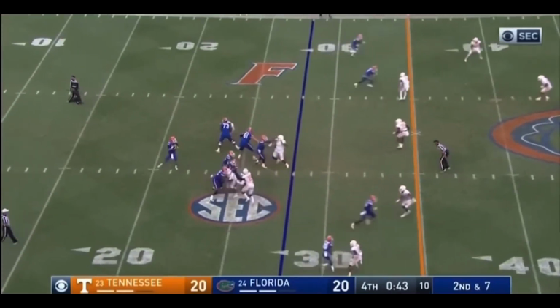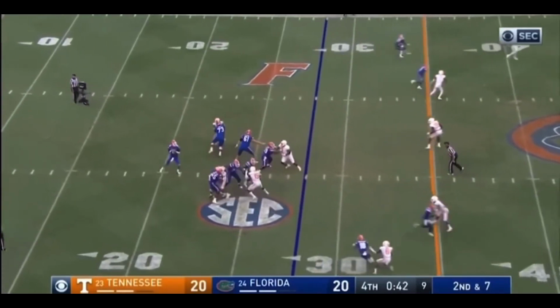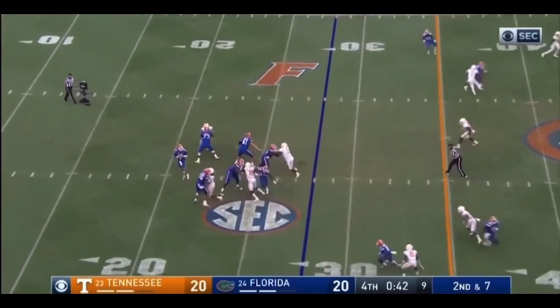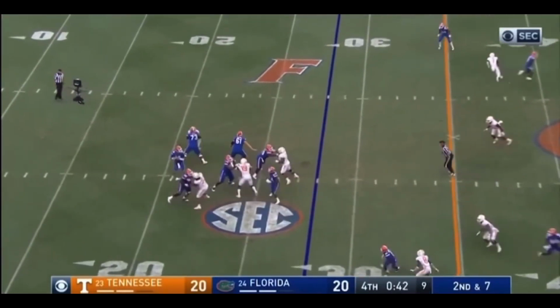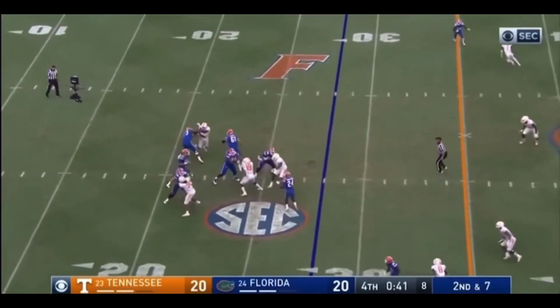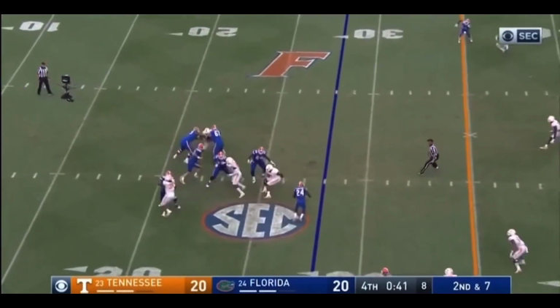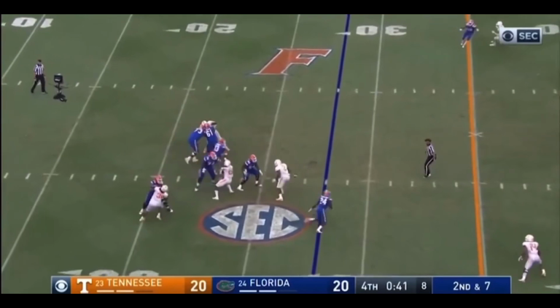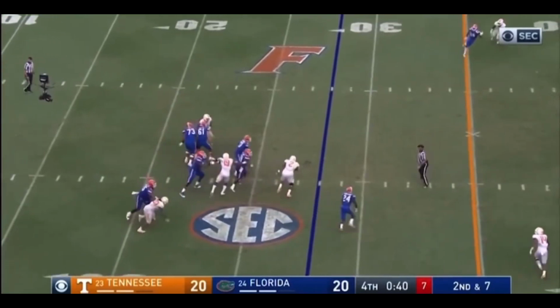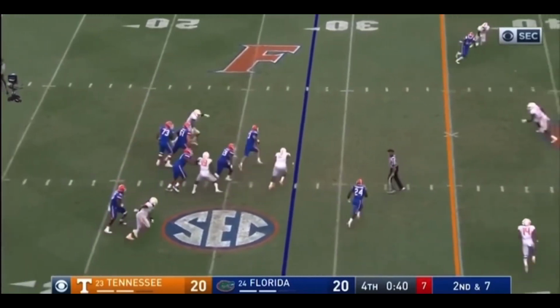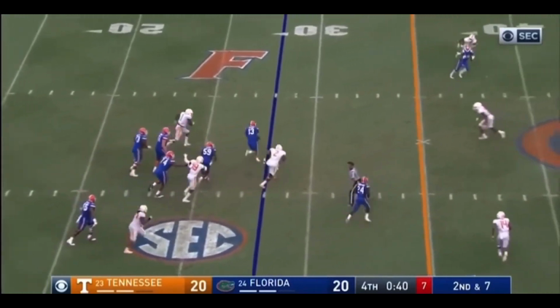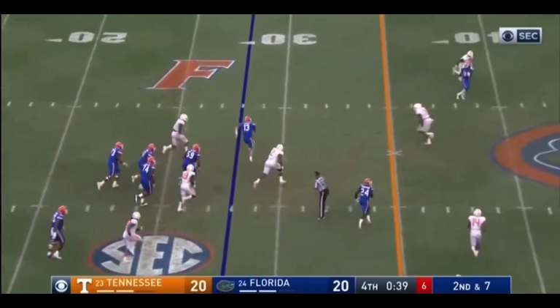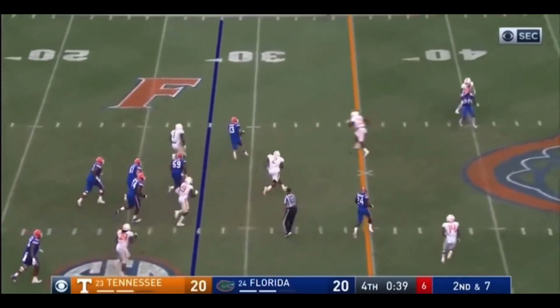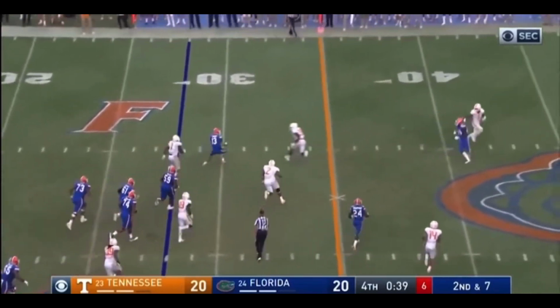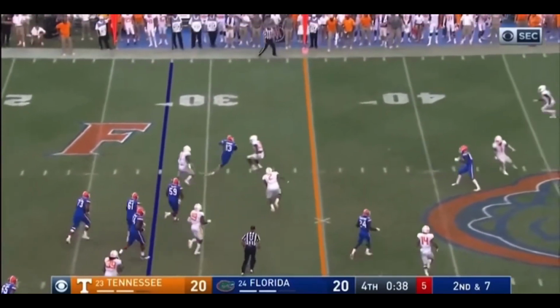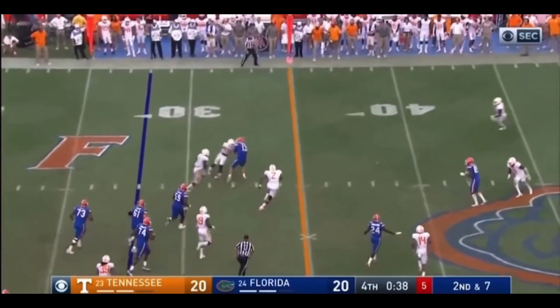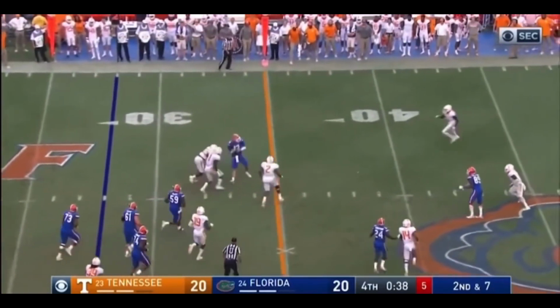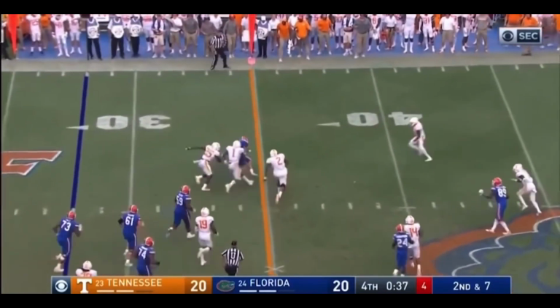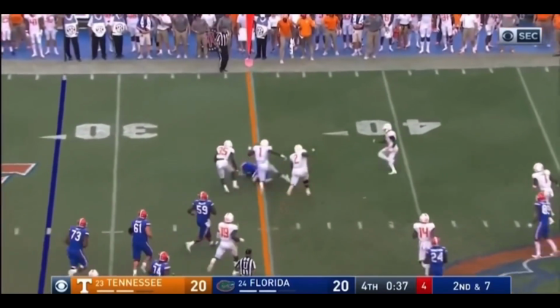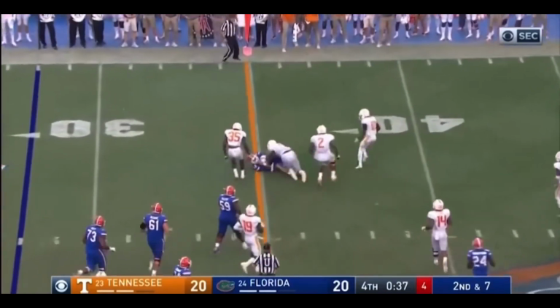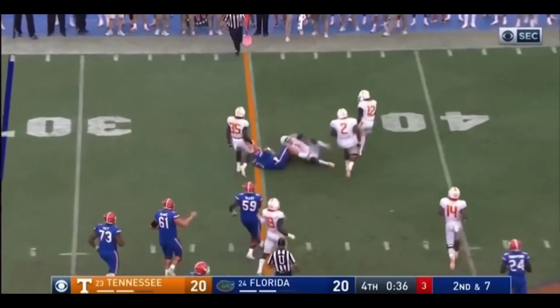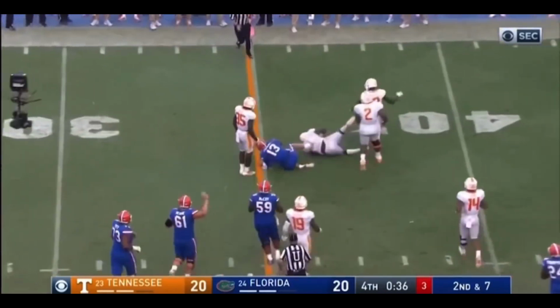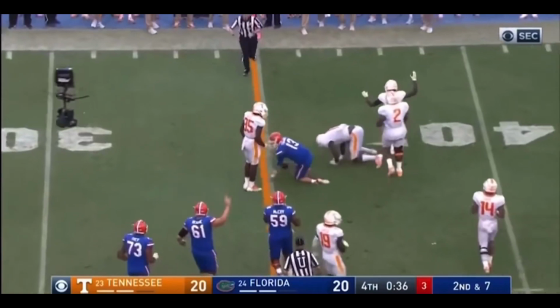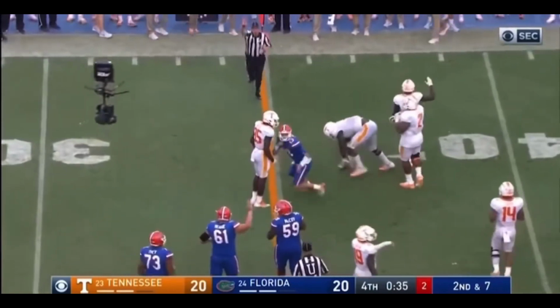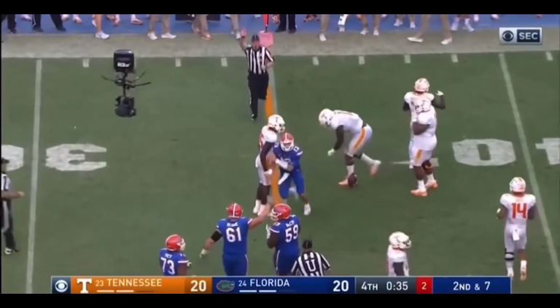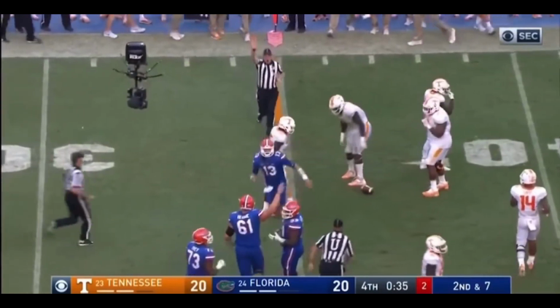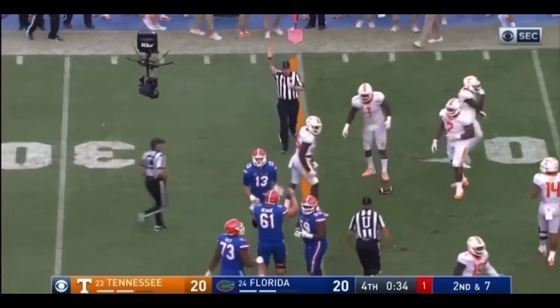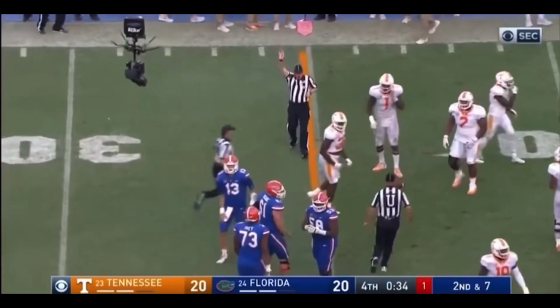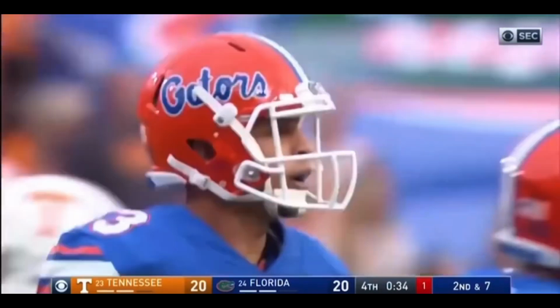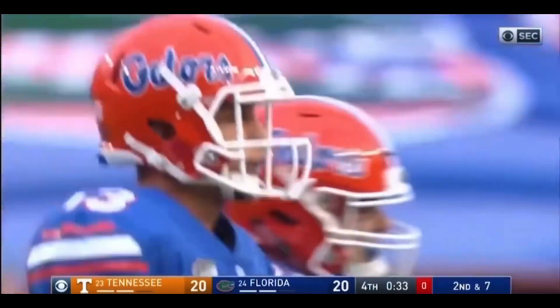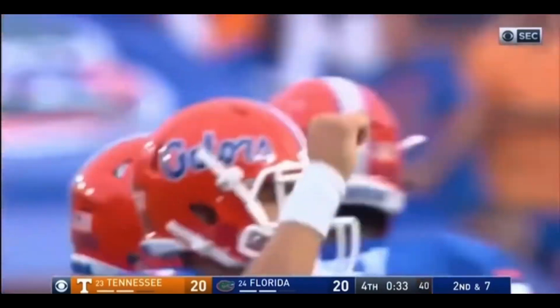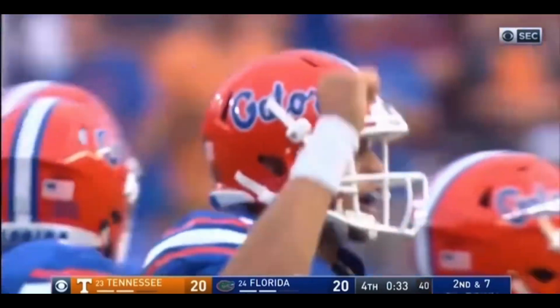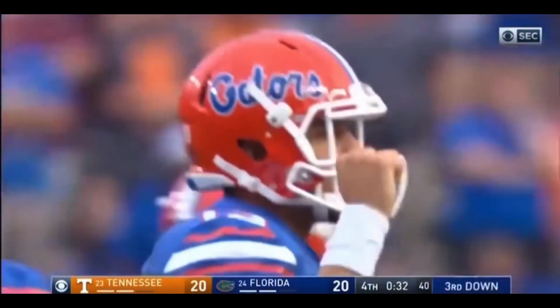Second and seven. Felipe Franks in trouble. And now he's going to run out of it. And a nice cutback run. And he's close. Might have a first down. Clock running though. Florida's got two timeouts.